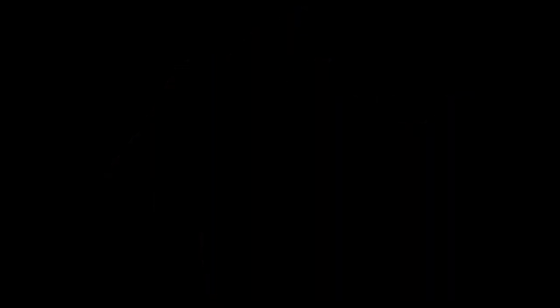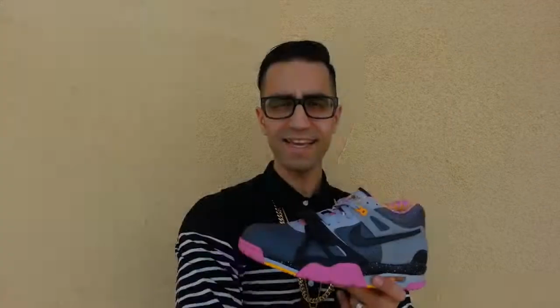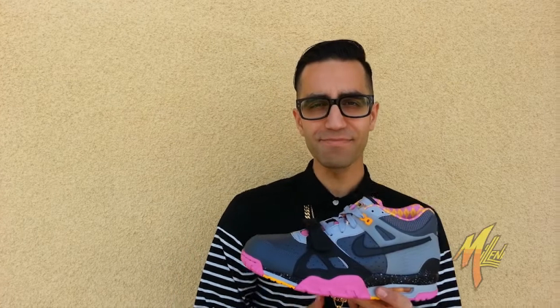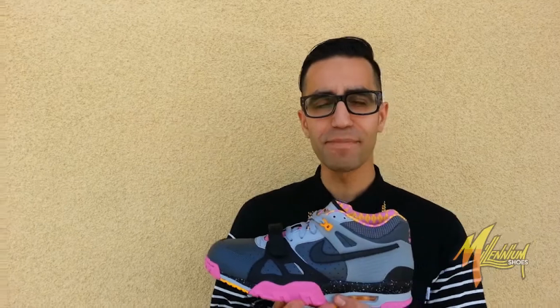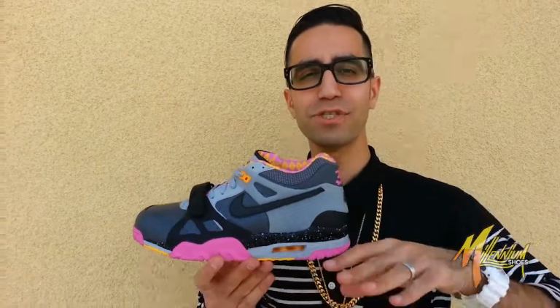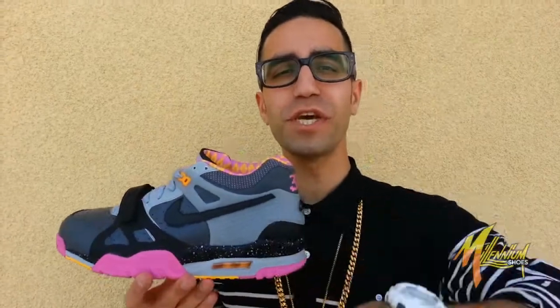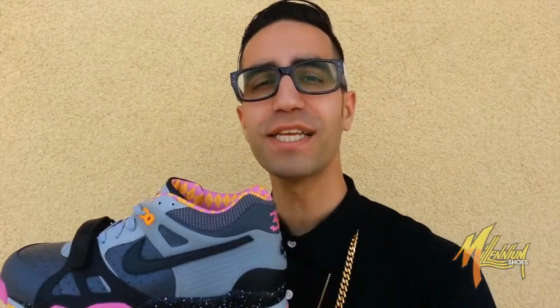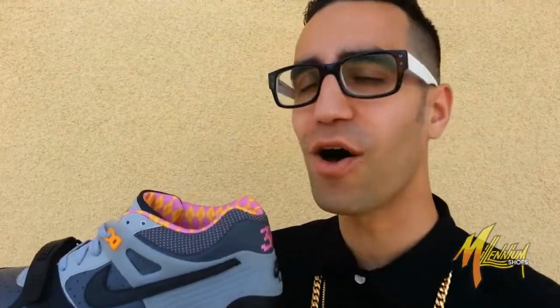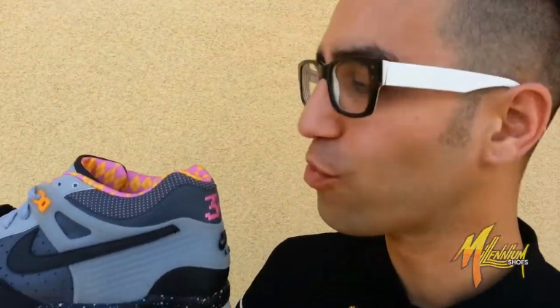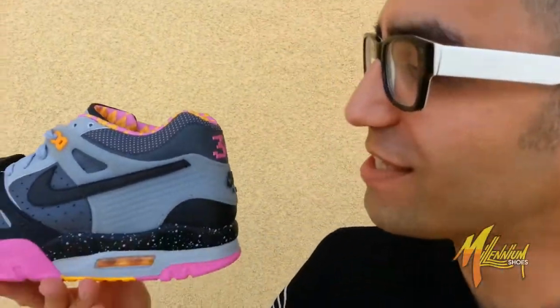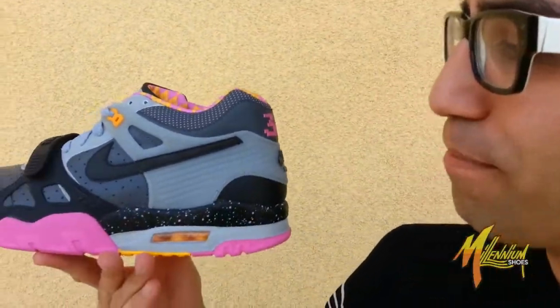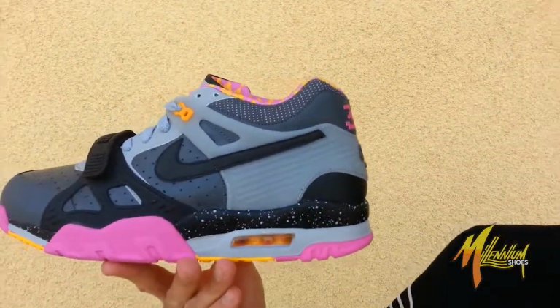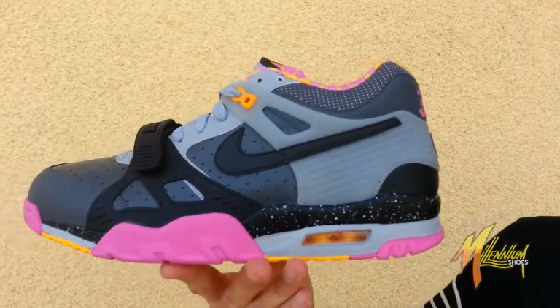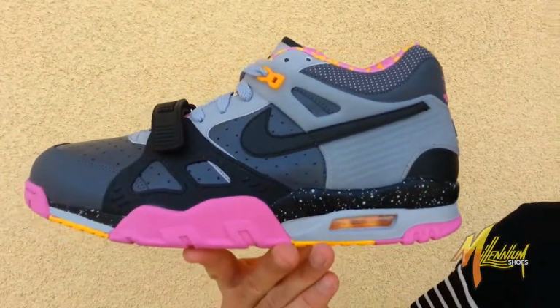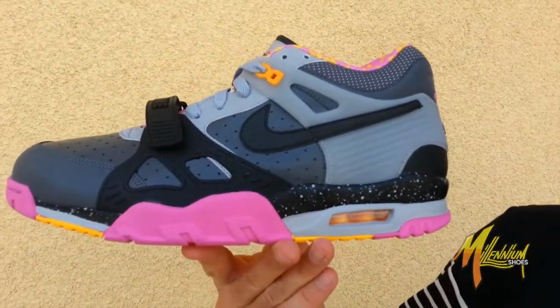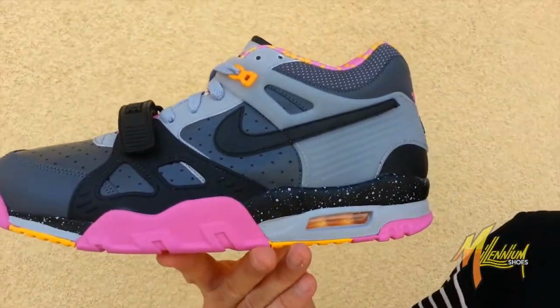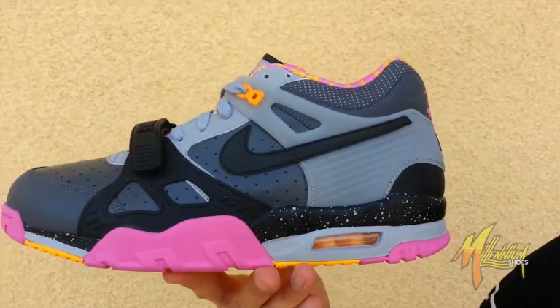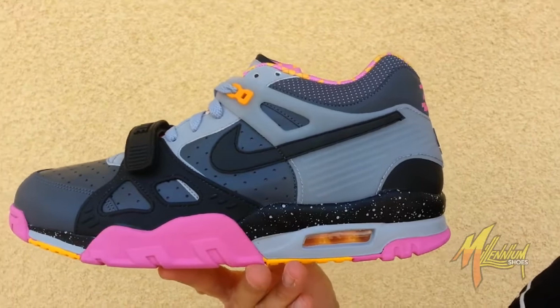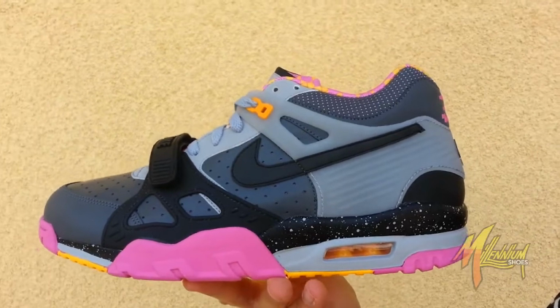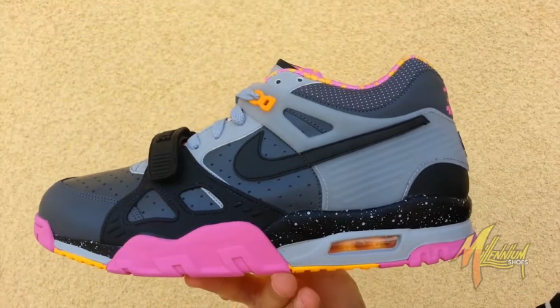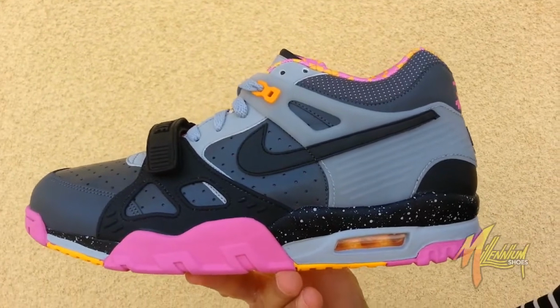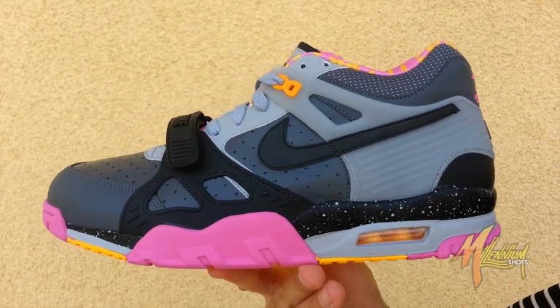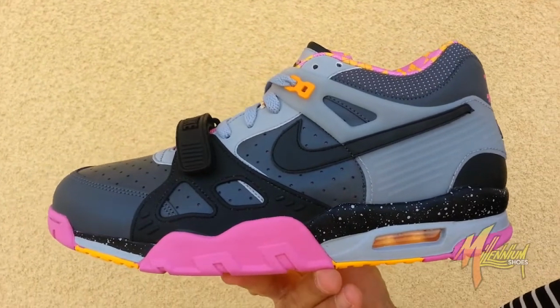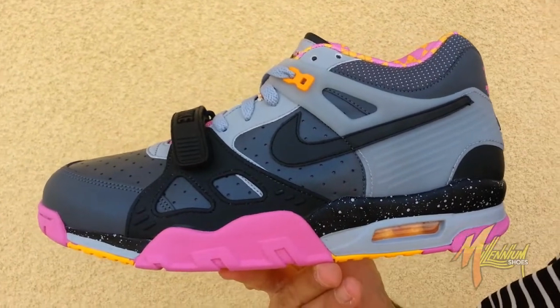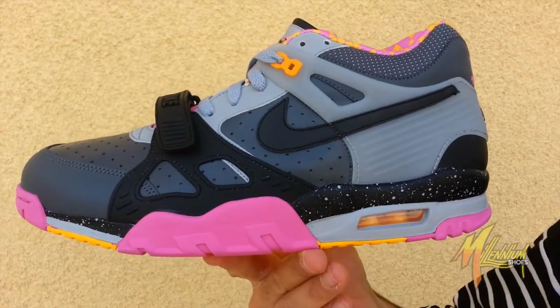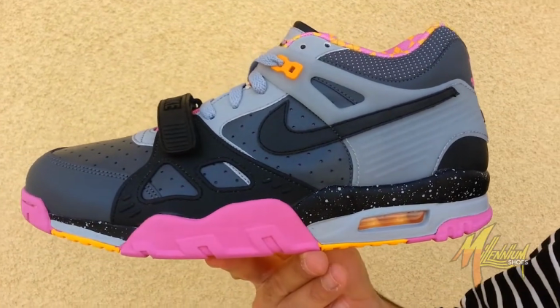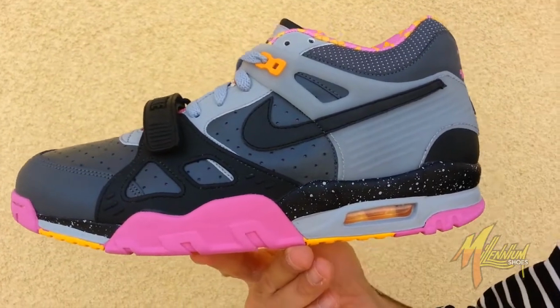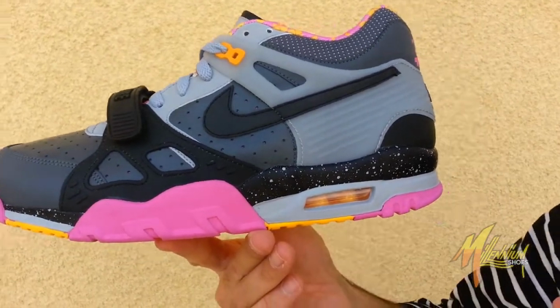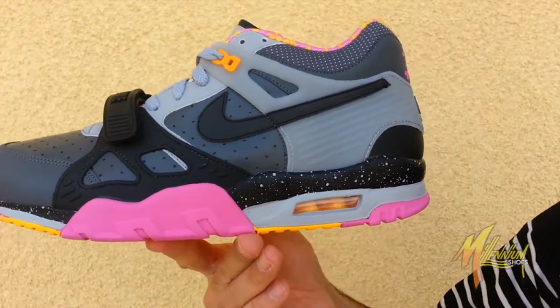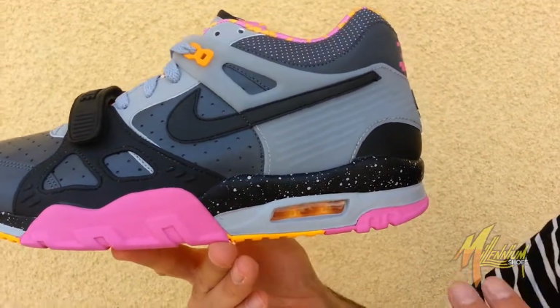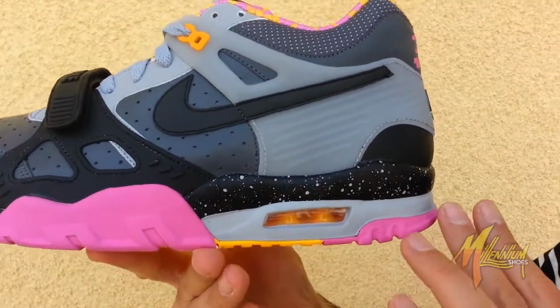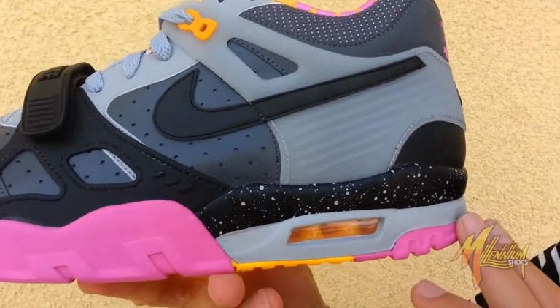Hey! This is Mickey at Millennium Shoes. We're here right now with the second part of the Bo pack, the Air Trainer 2 Premium Quick Strike. This is Bo's Racing, and we're doing it at Harsh. Check this out.